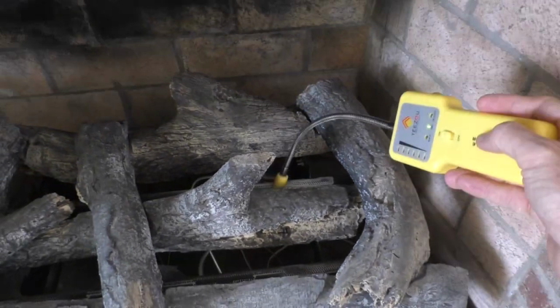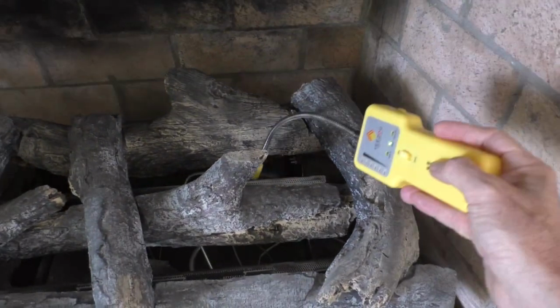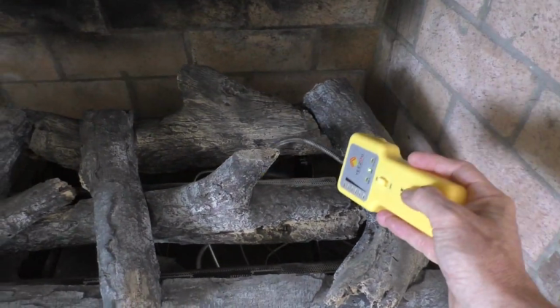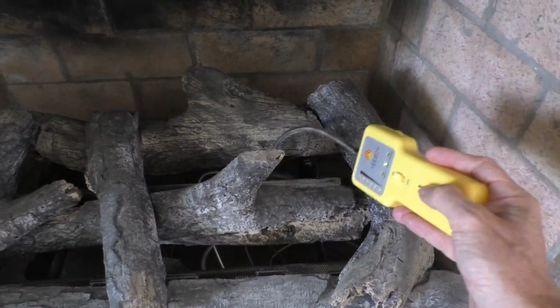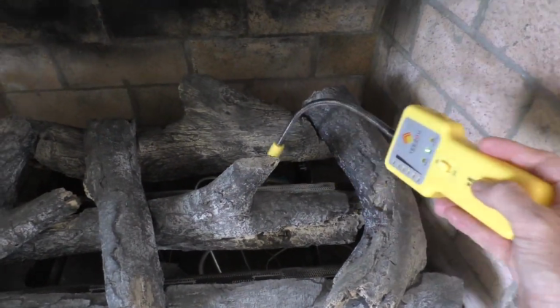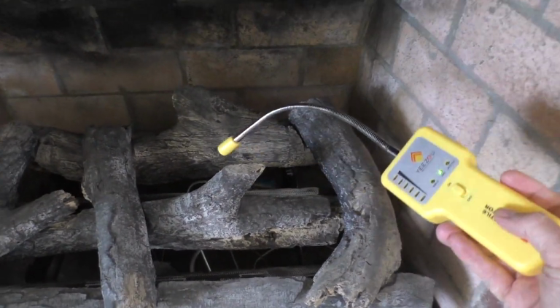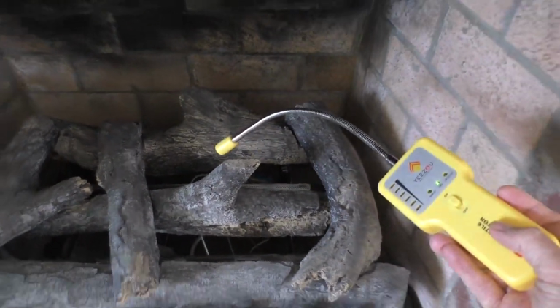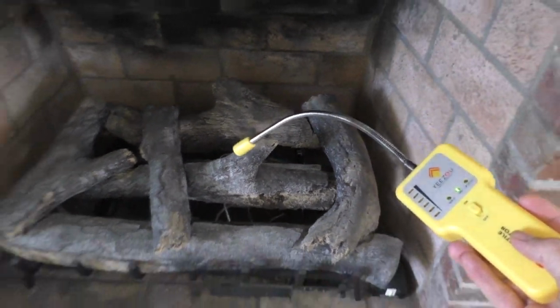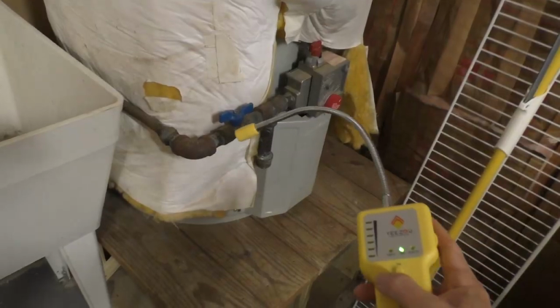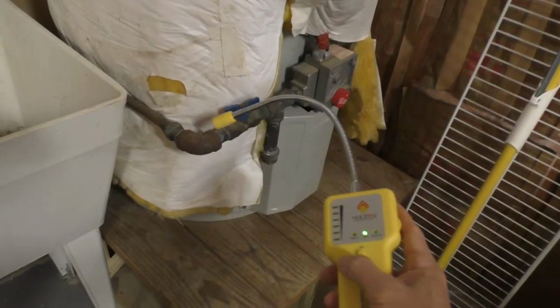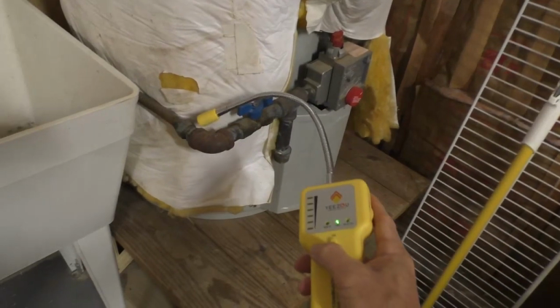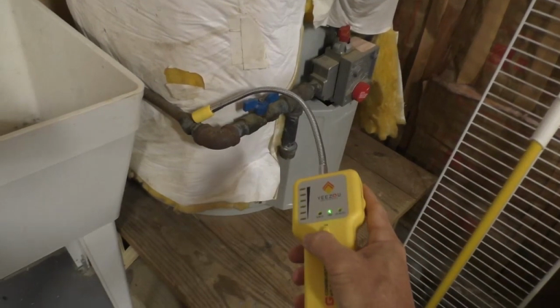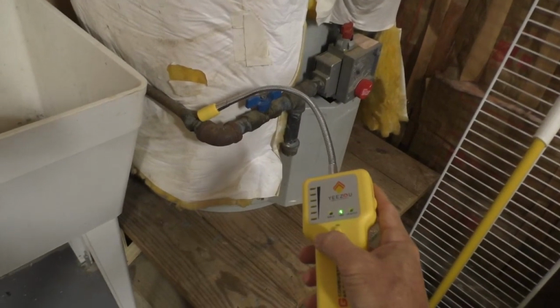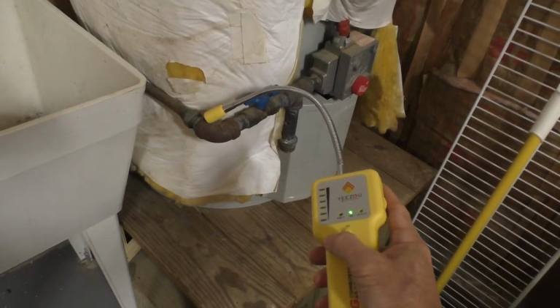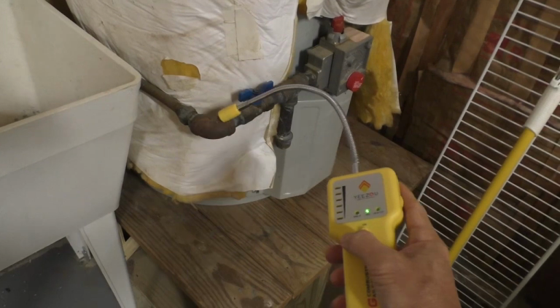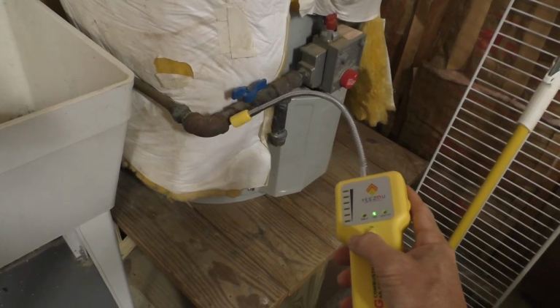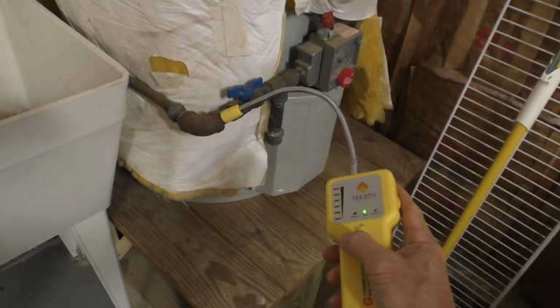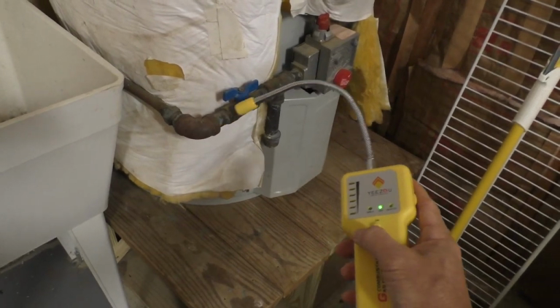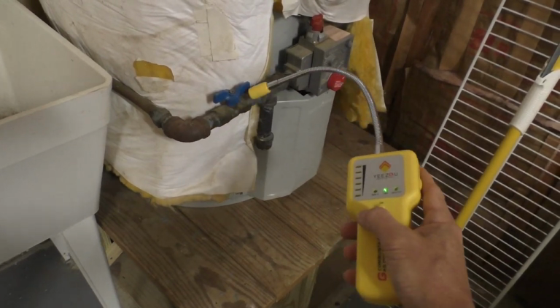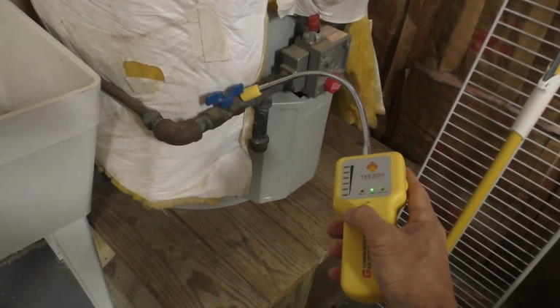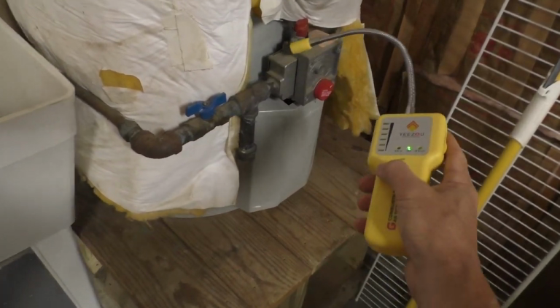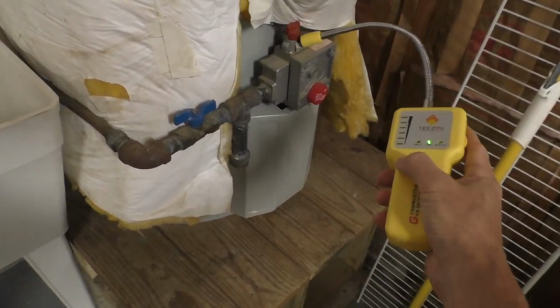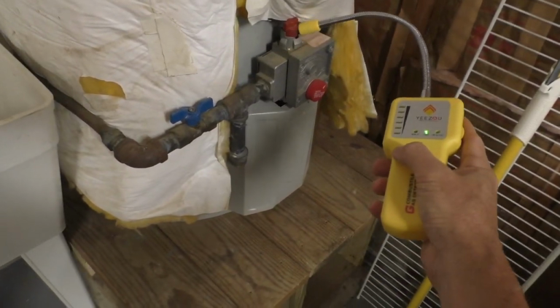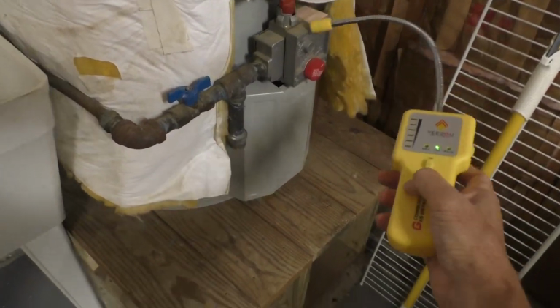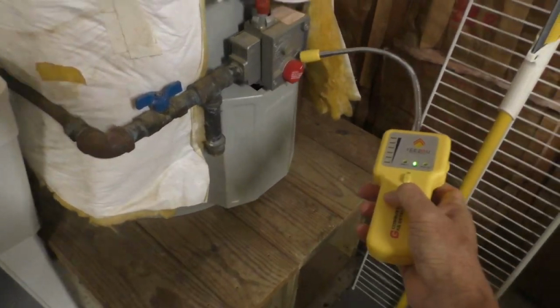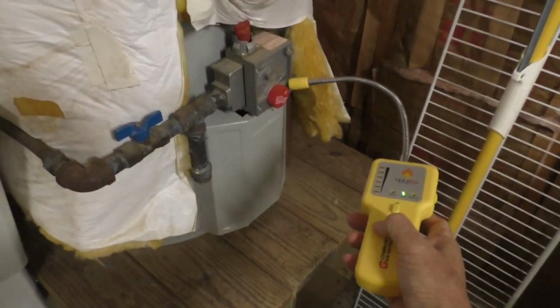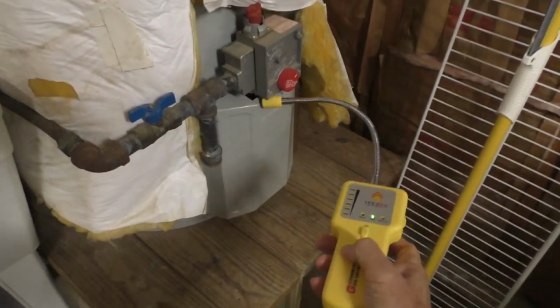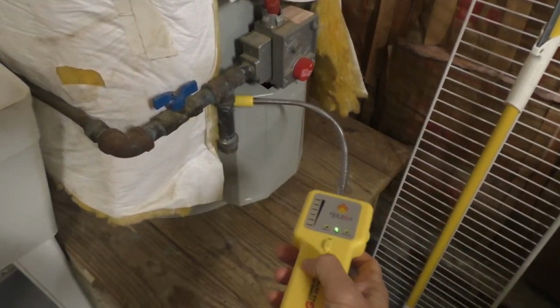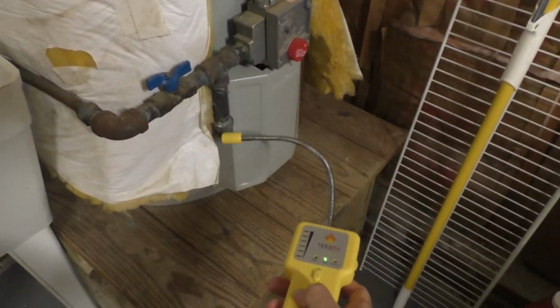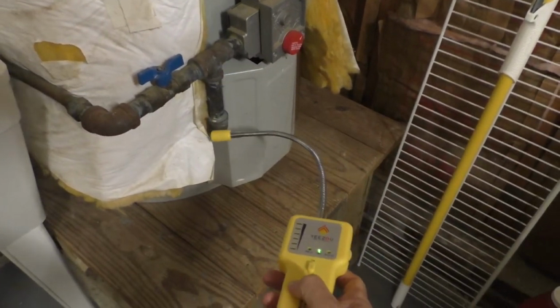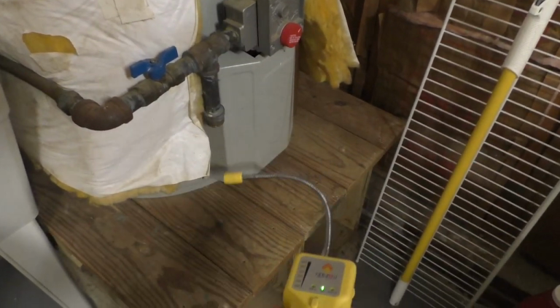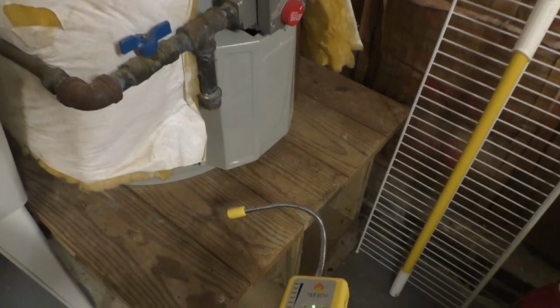No leaks at the fireplace. This is my propane water heater — no leaks there either.